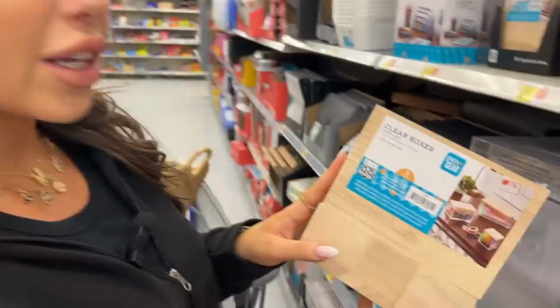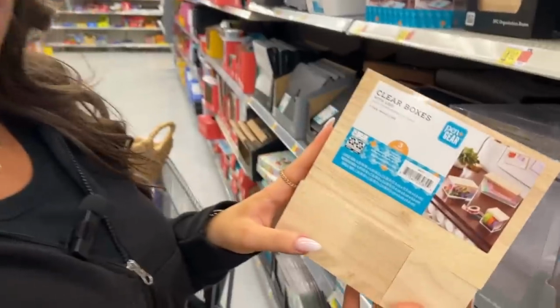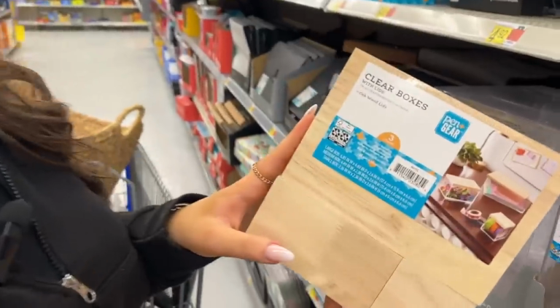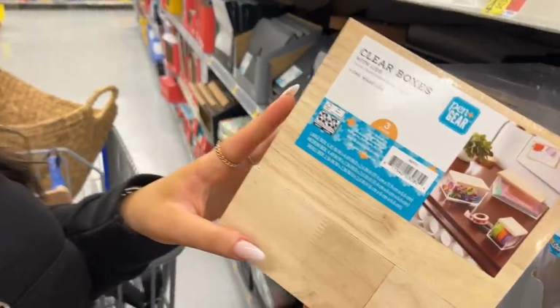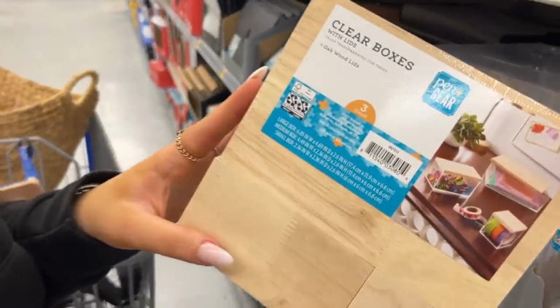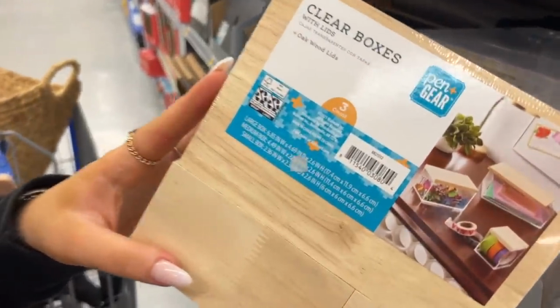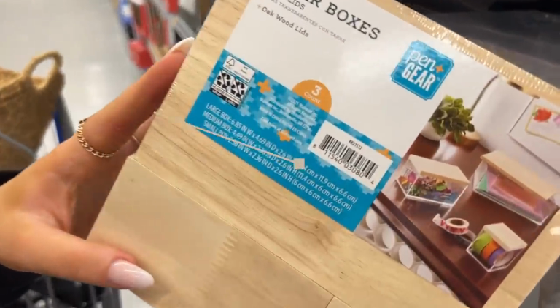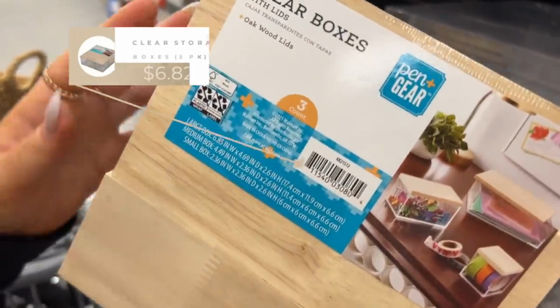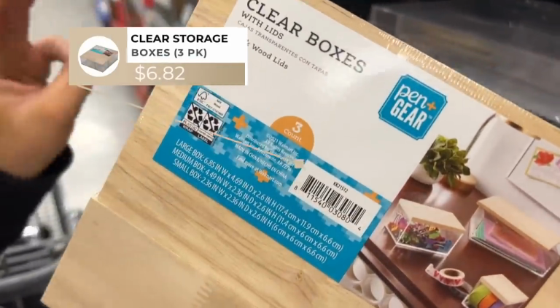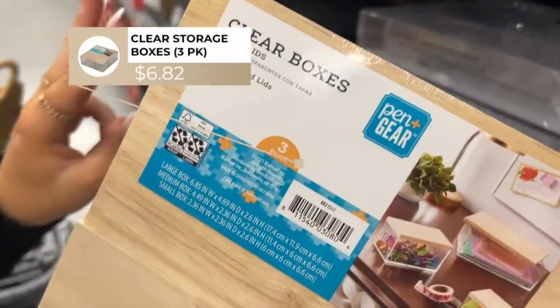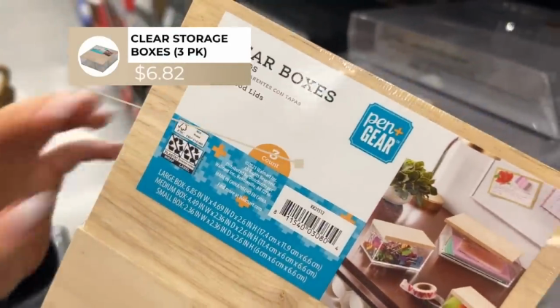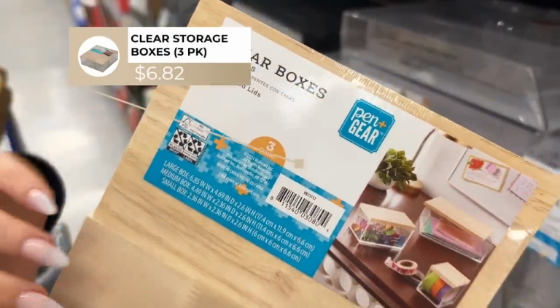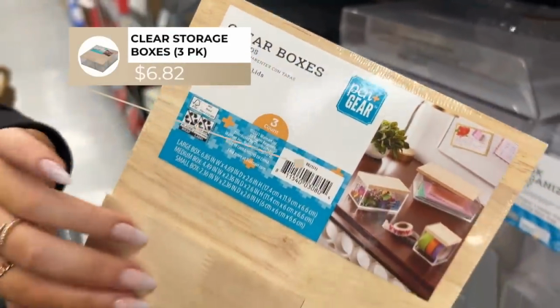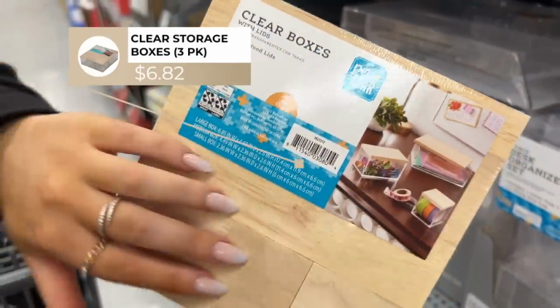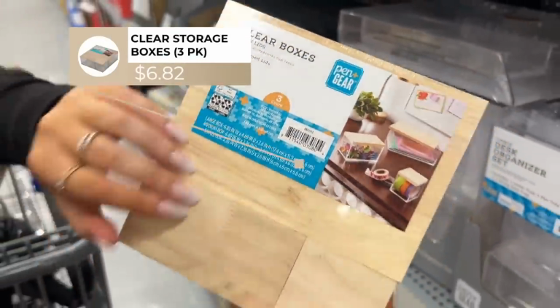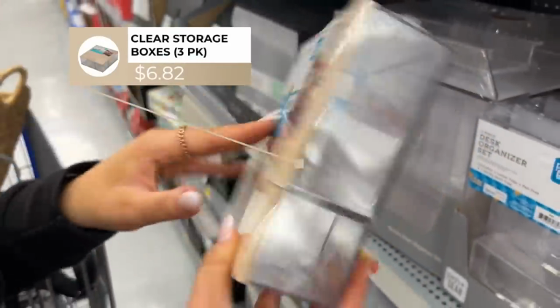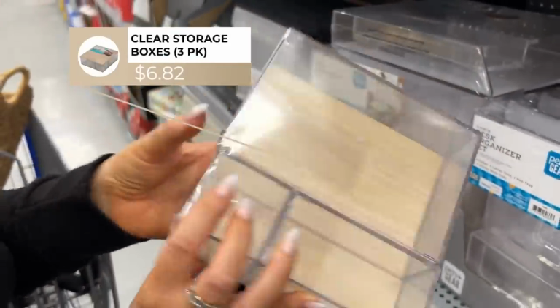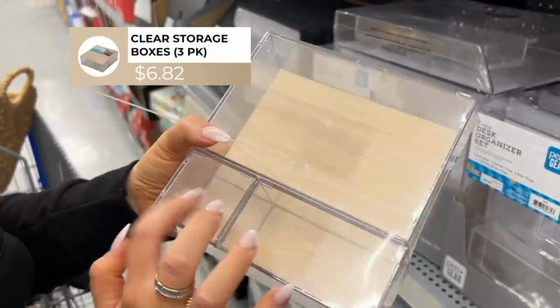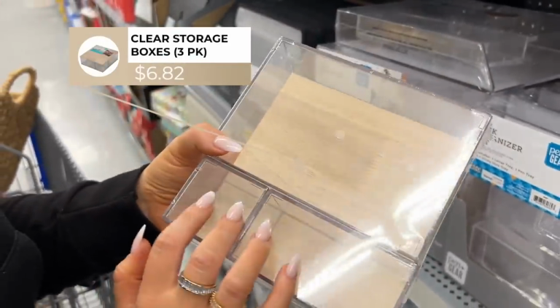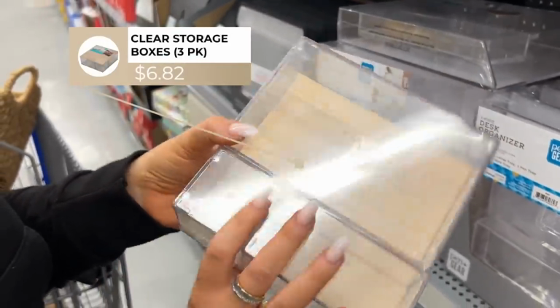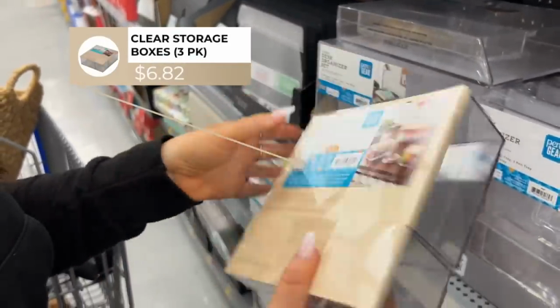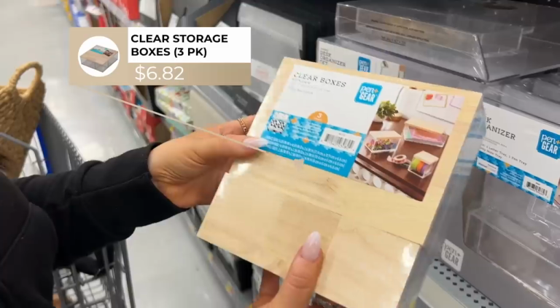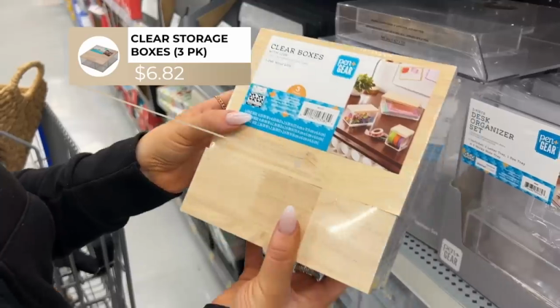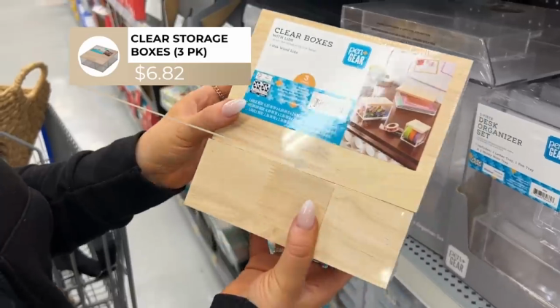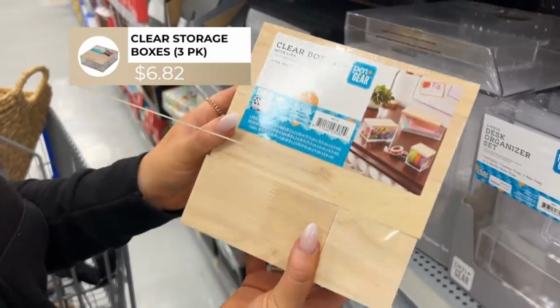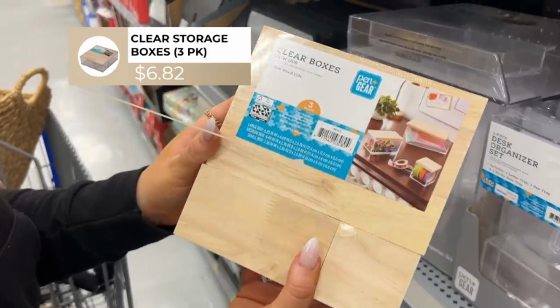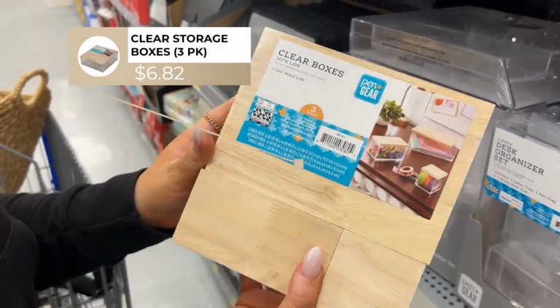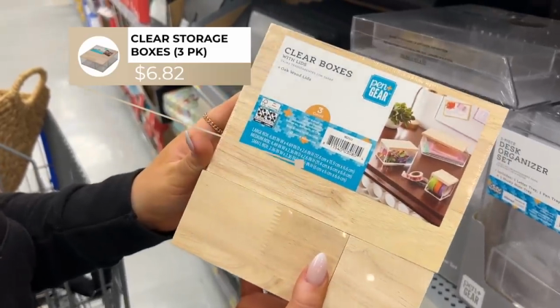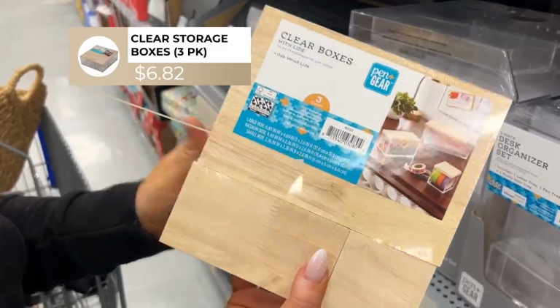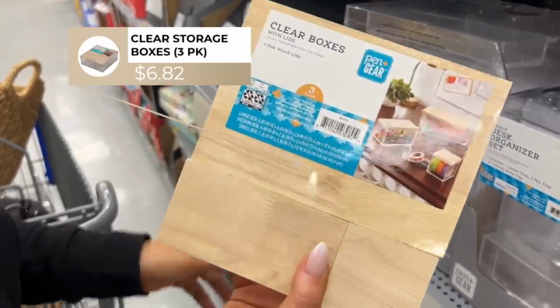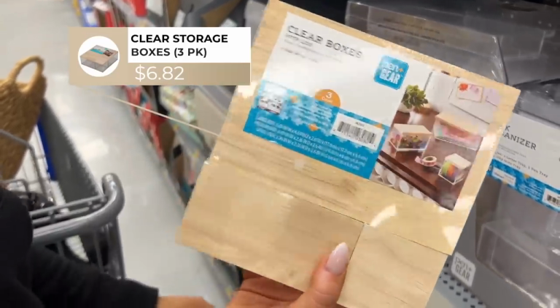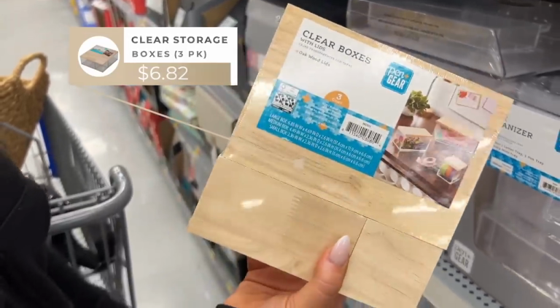There are so many fun organizers. This is a three-pack with light wood and acrylic on the bottom, and you're getting all three for around seven dollars. Such a good price.